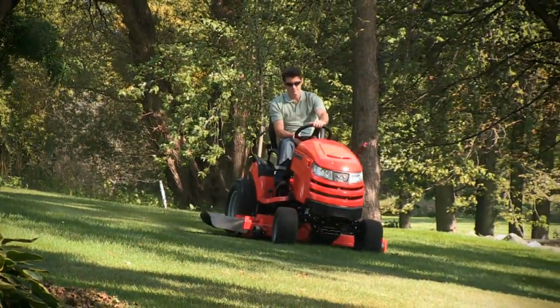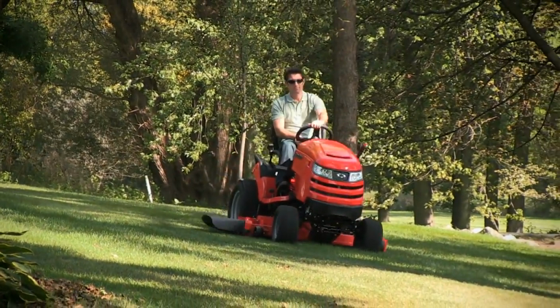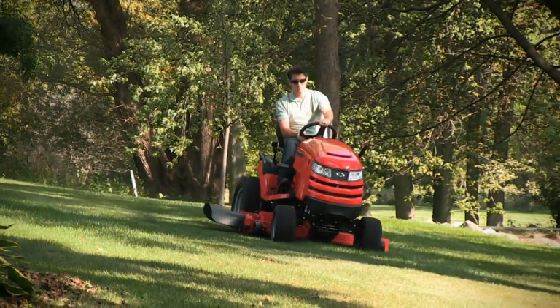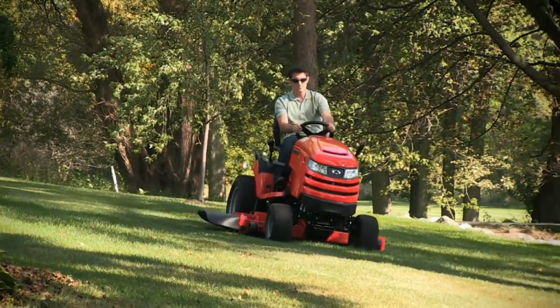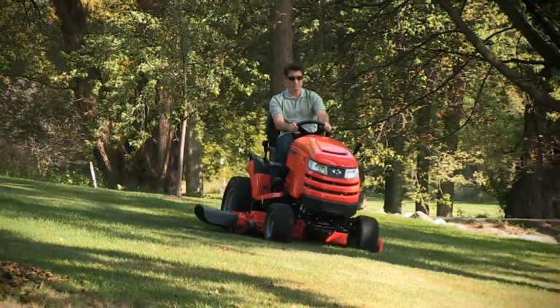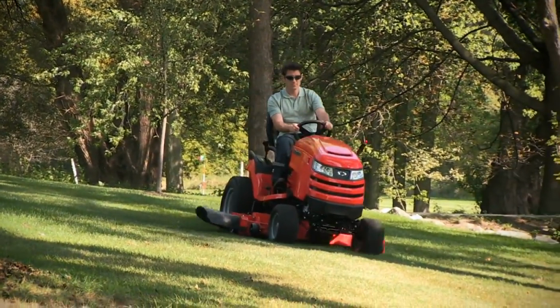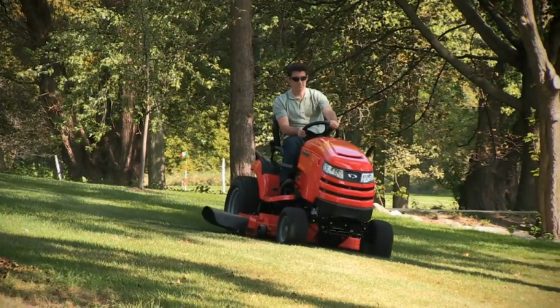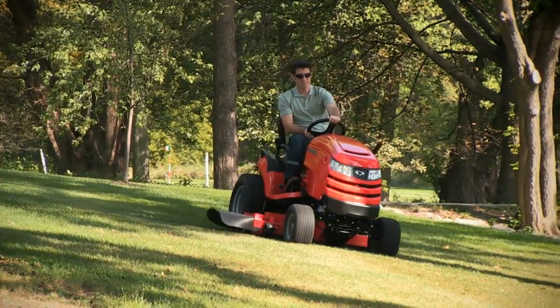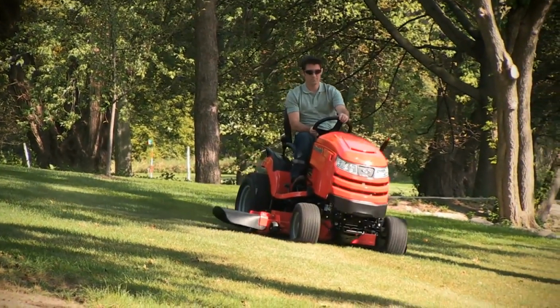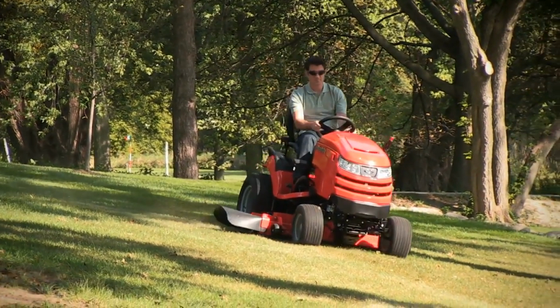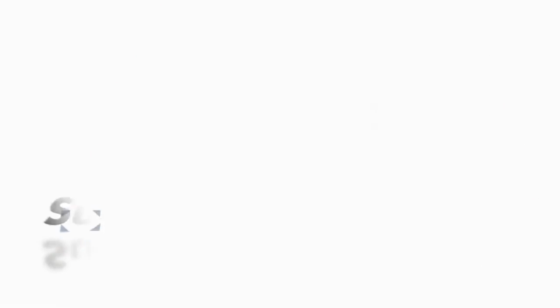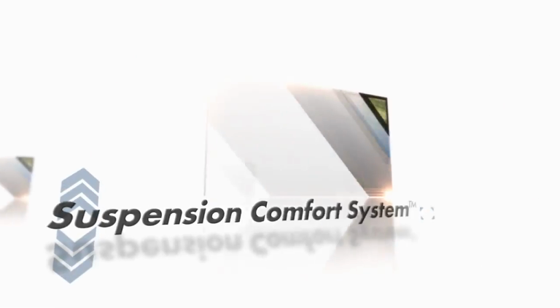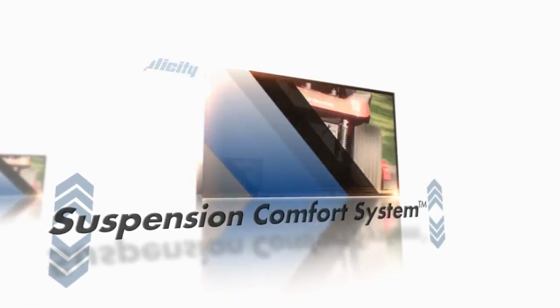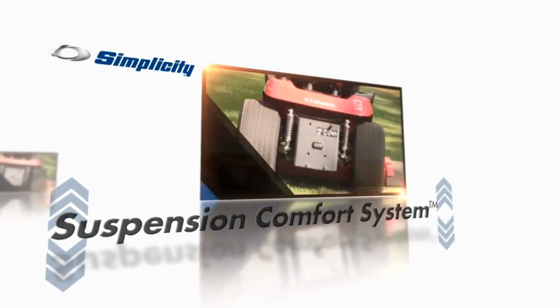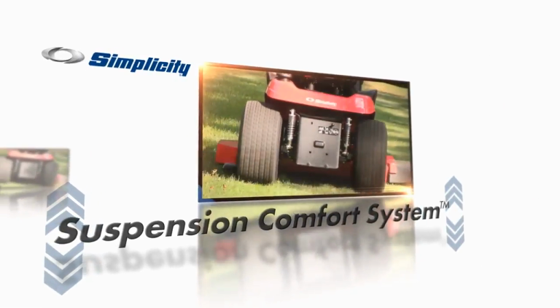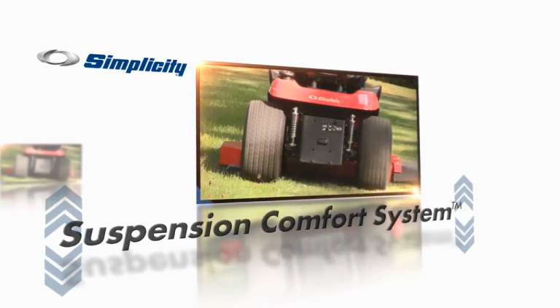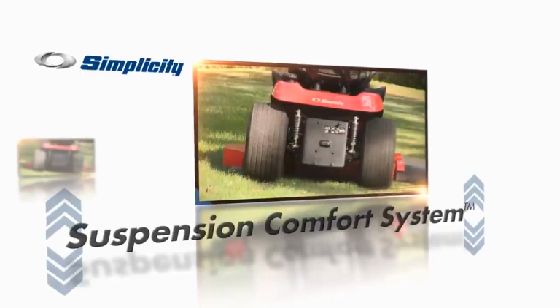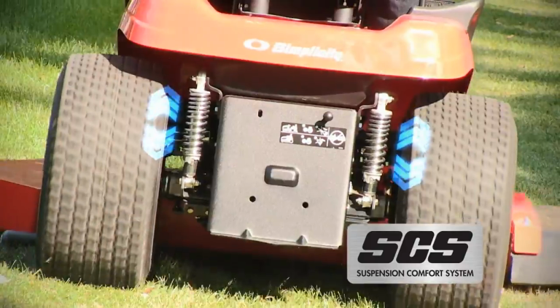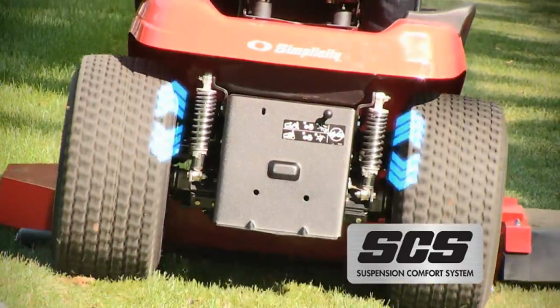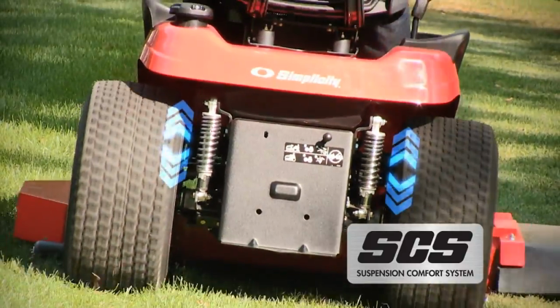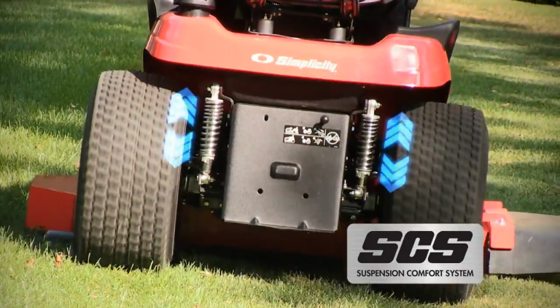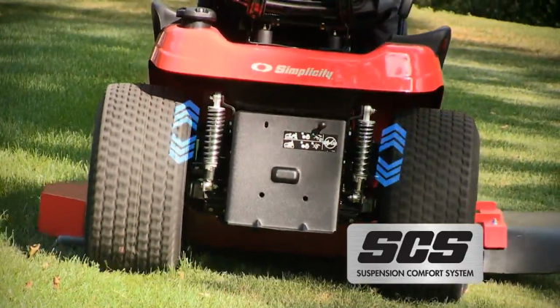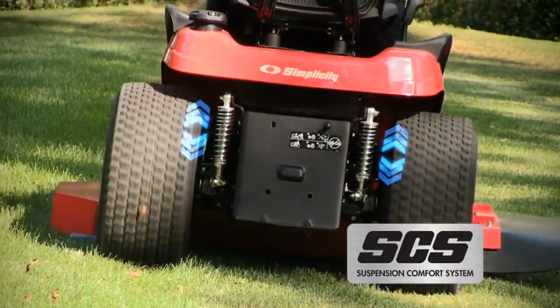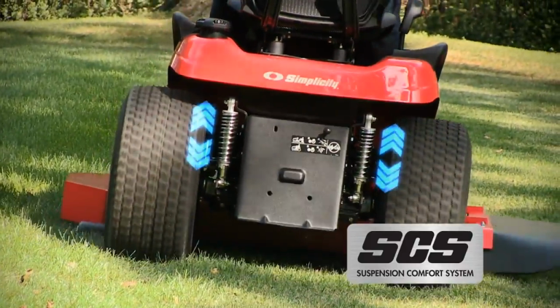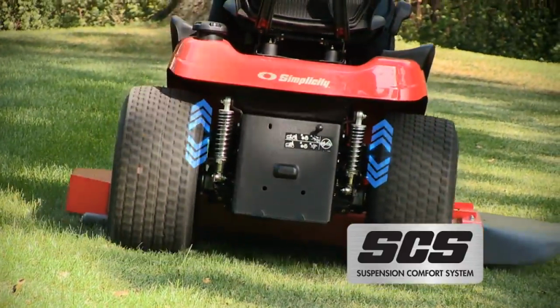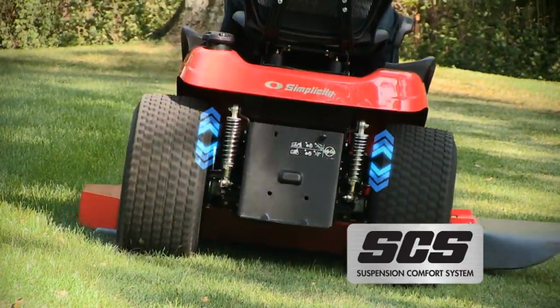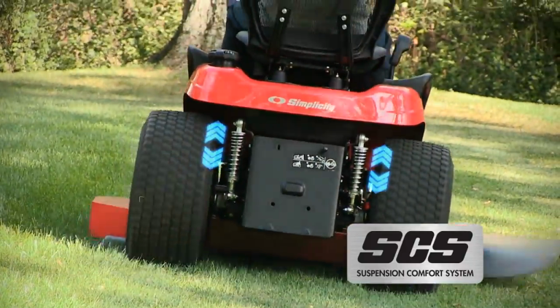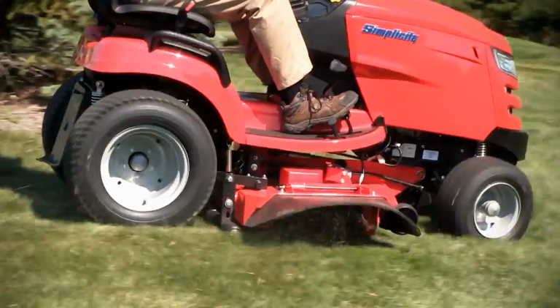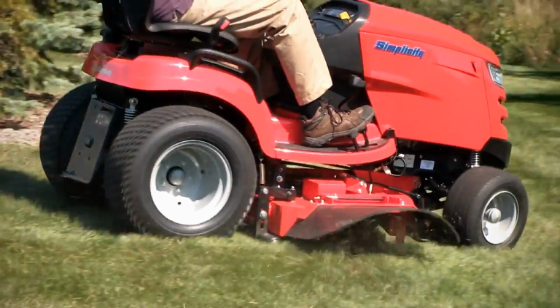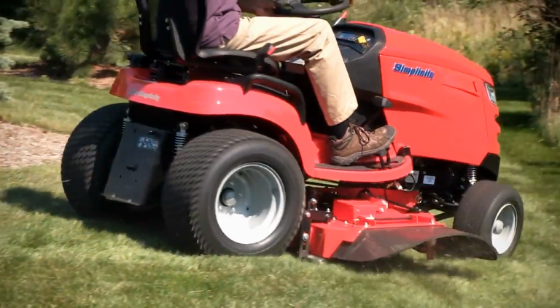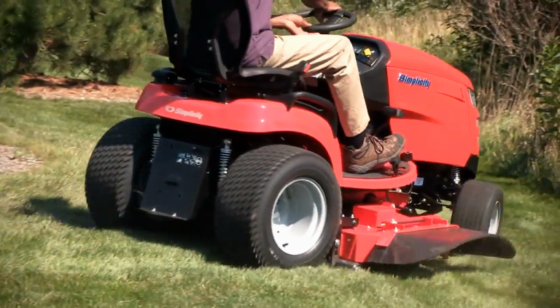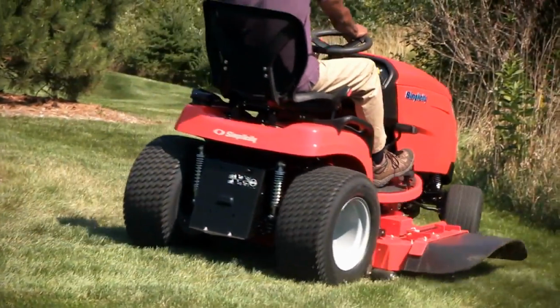Simplicity is introducing suspension for residential lawn and garden tractors: the Suspension Comfort System. This exclusive tractor technology utilizes front and rear springs to reduce the impact of rough terrain felt by the operator.